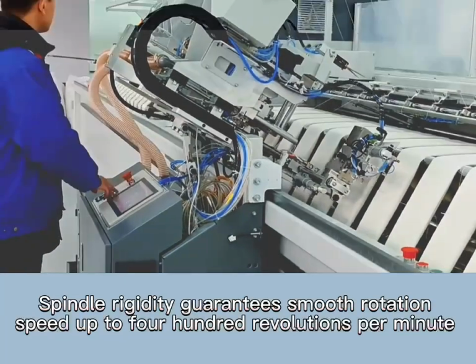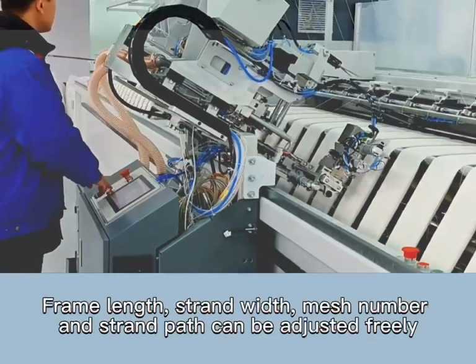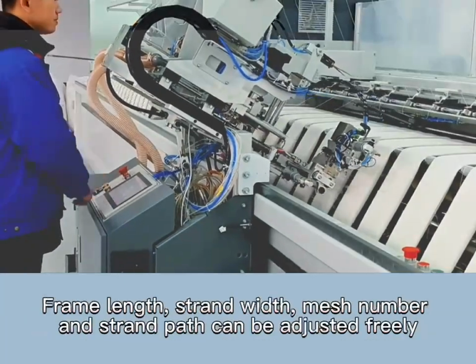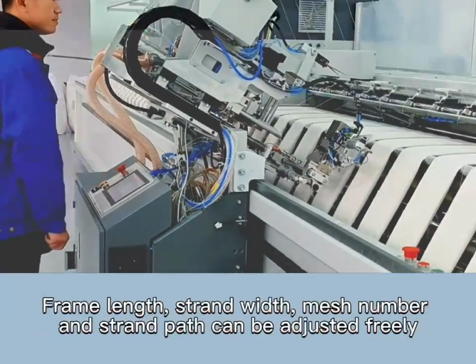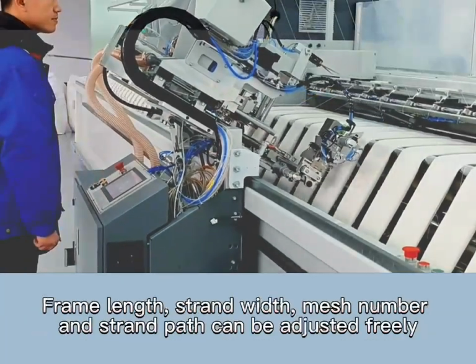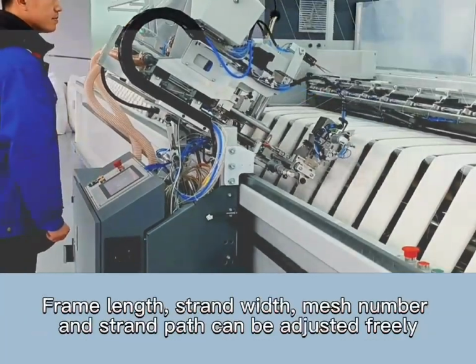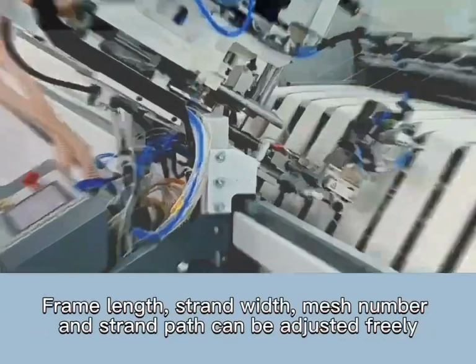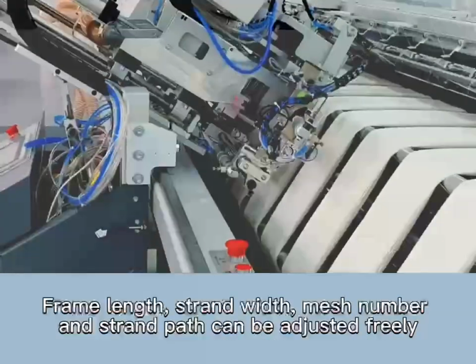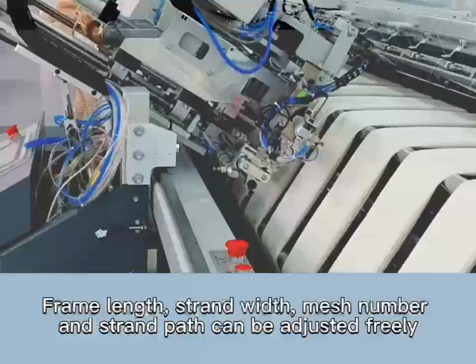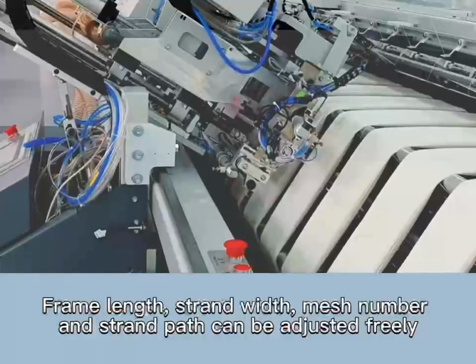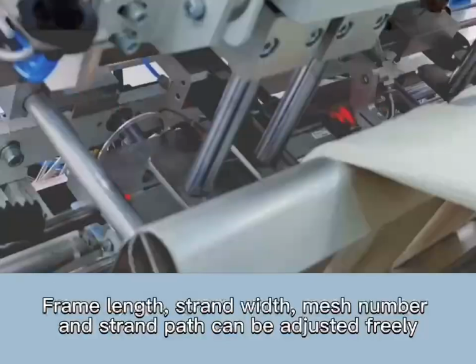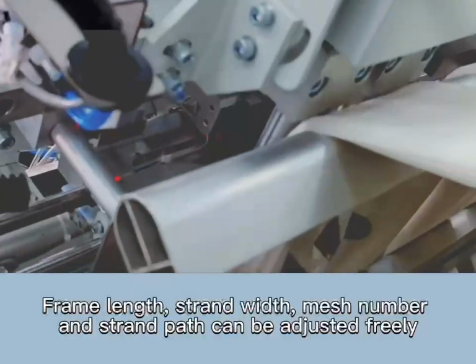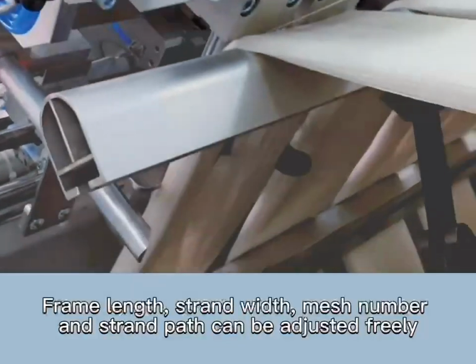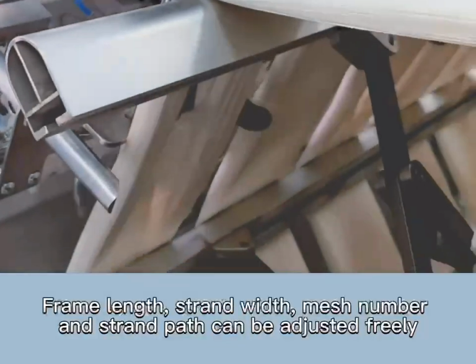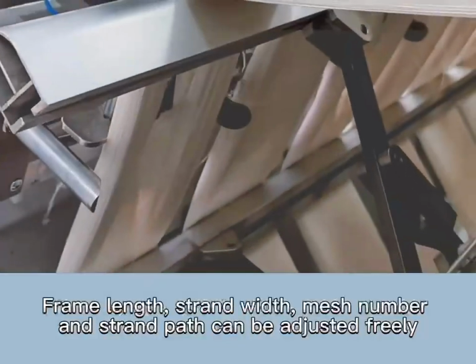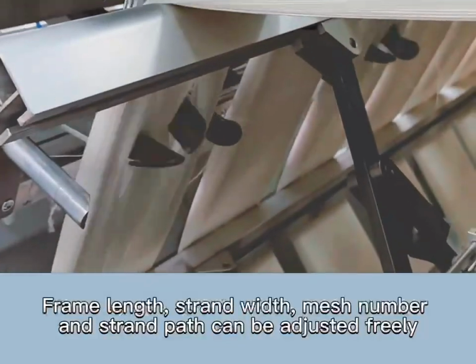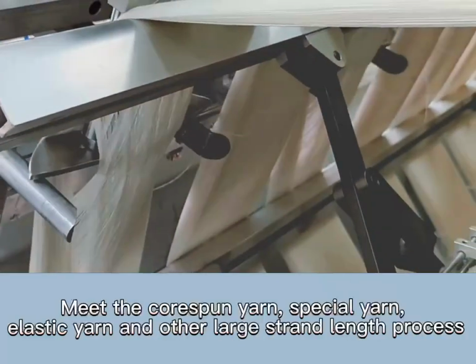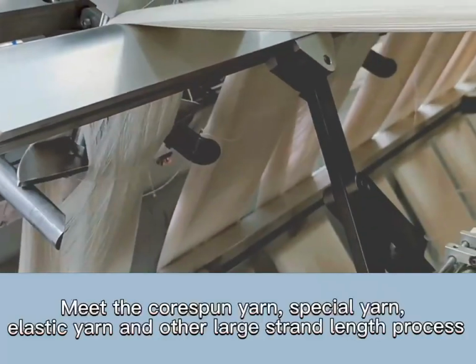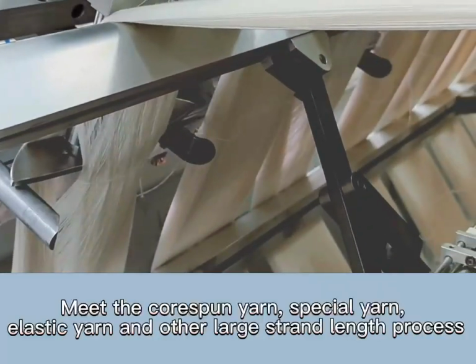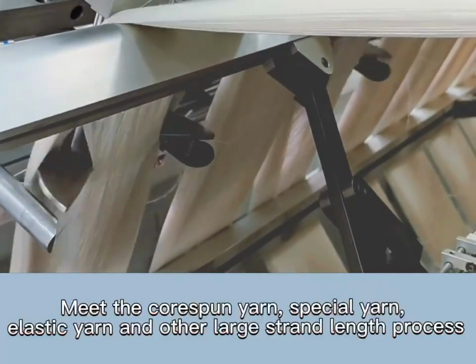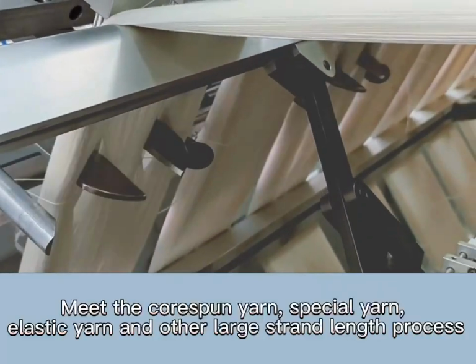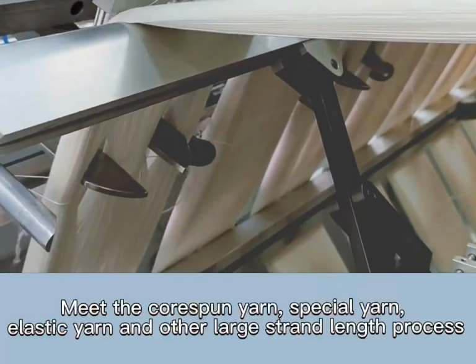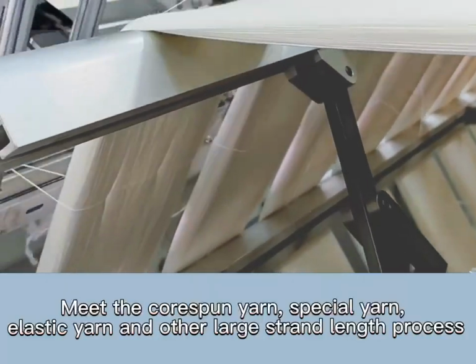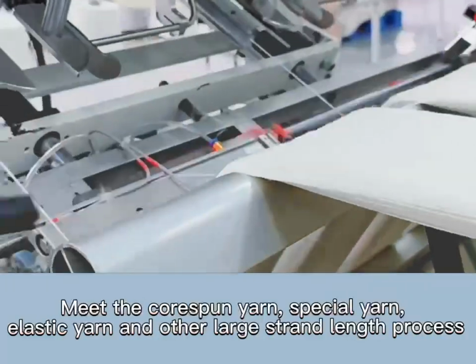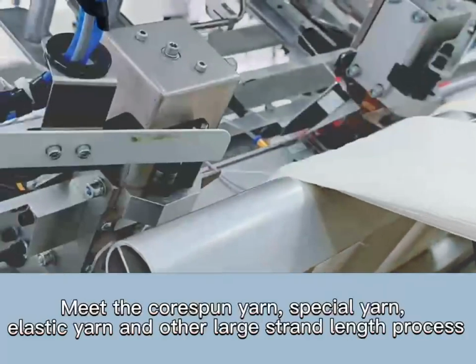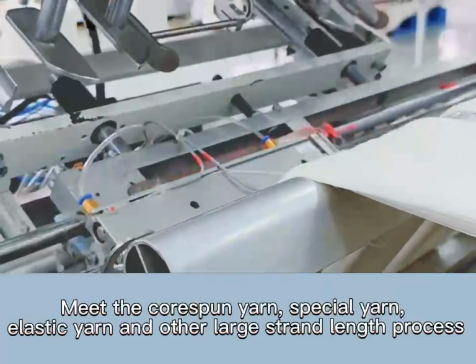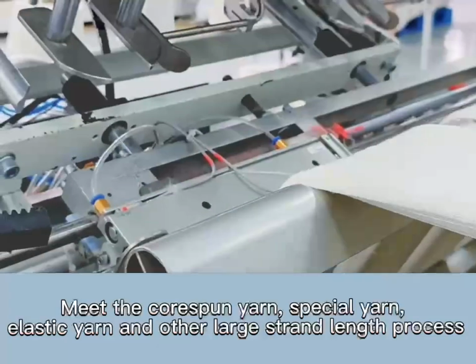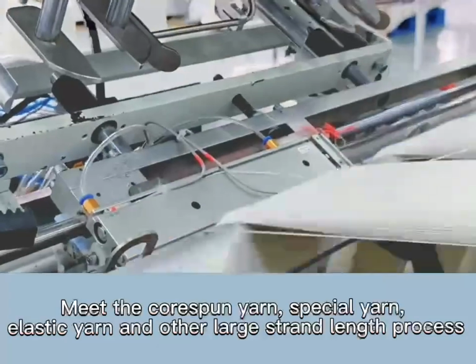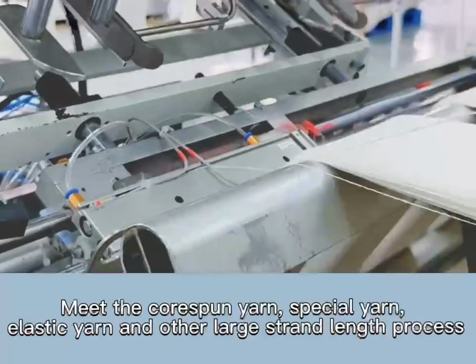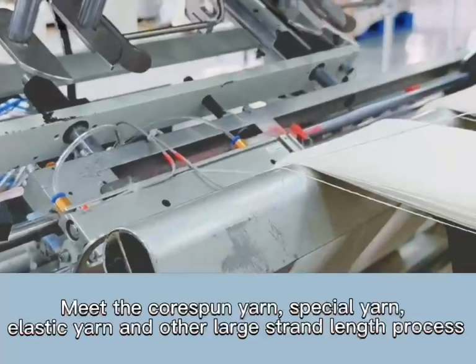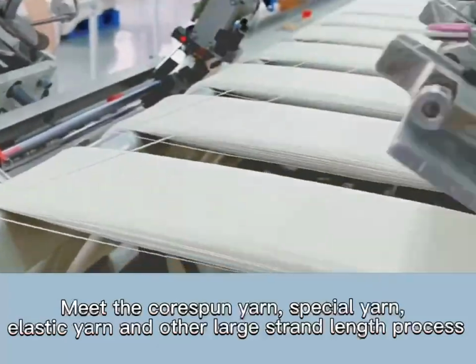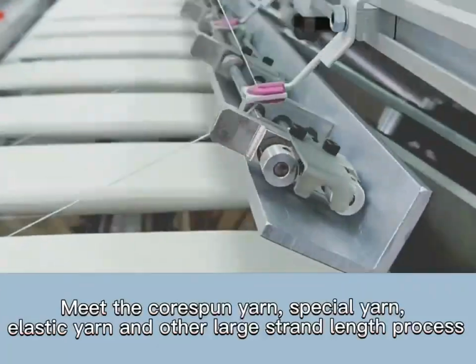Frame length, strand width, mesh number, and strand path can be adjusted freely. This meets the core spun yarn, special yarn, elastic yarn, and other large strand length process requirements.